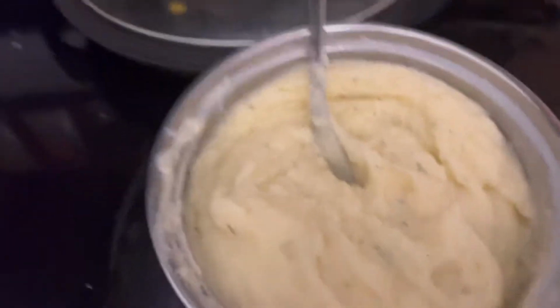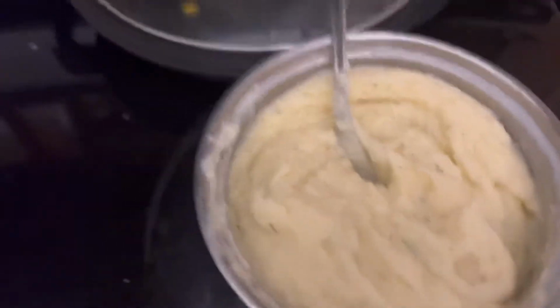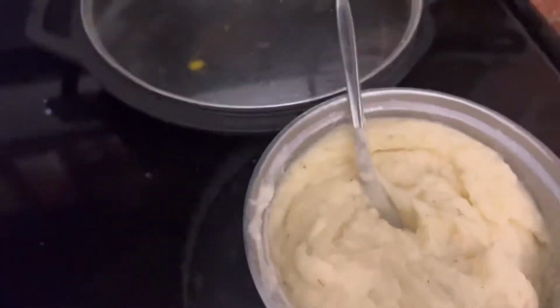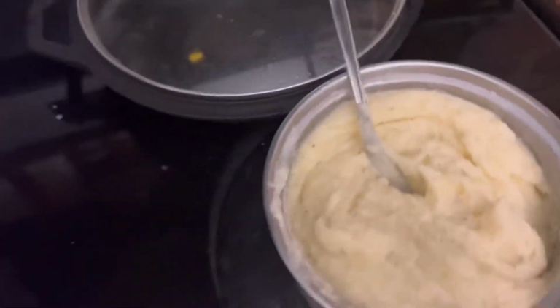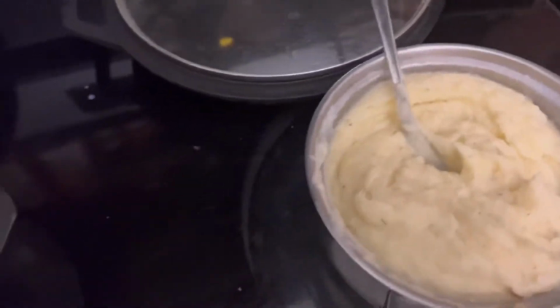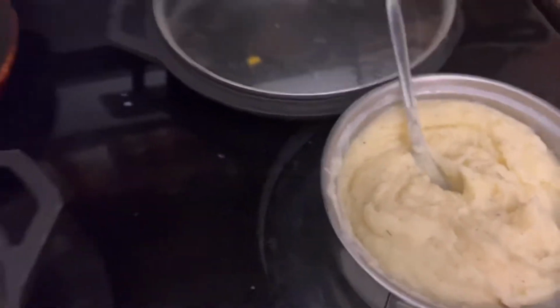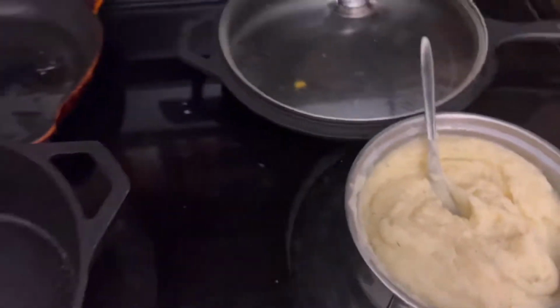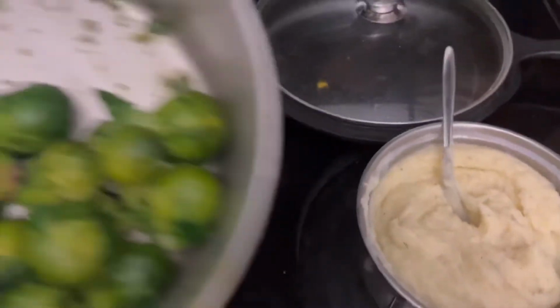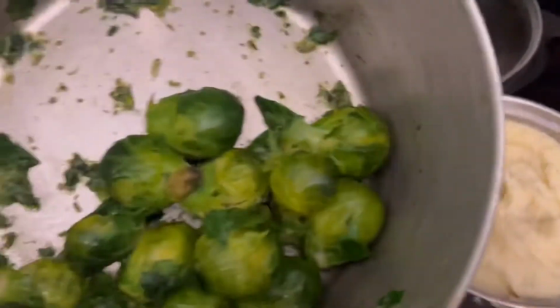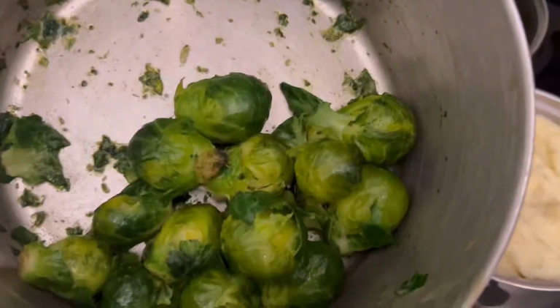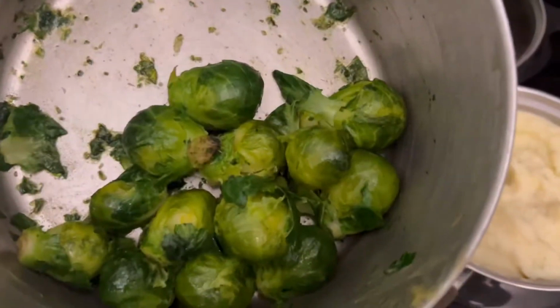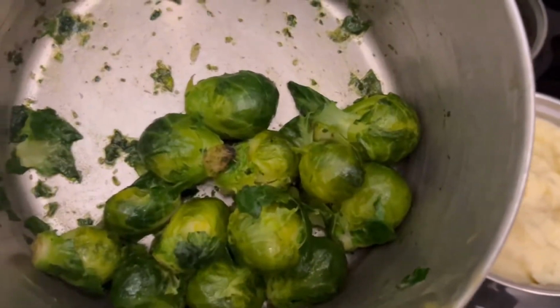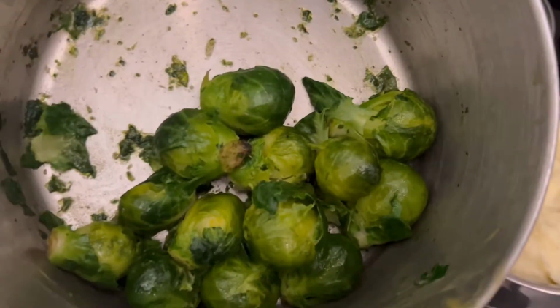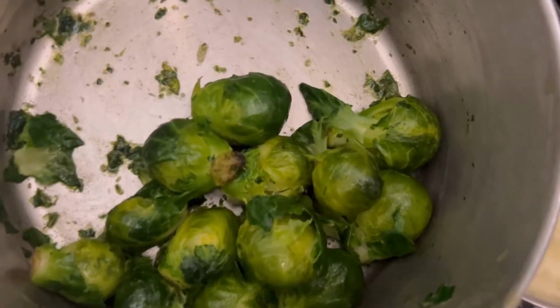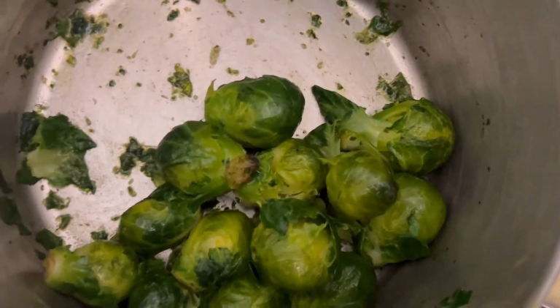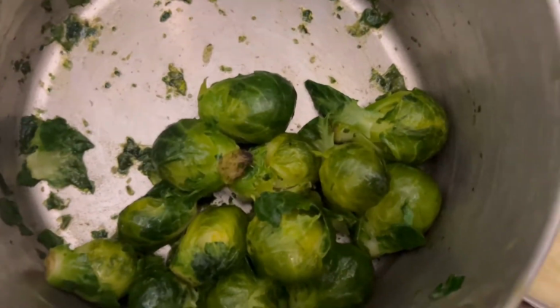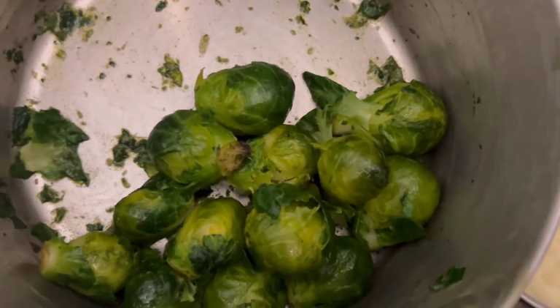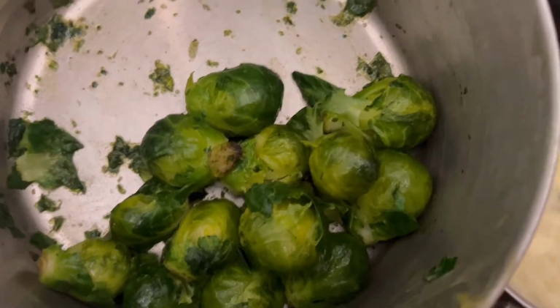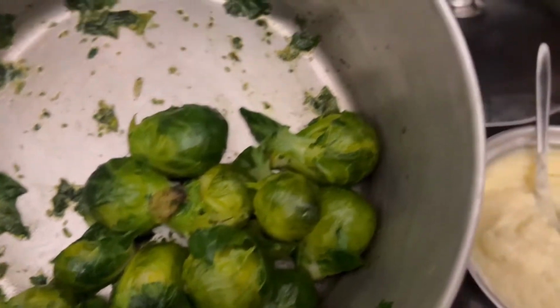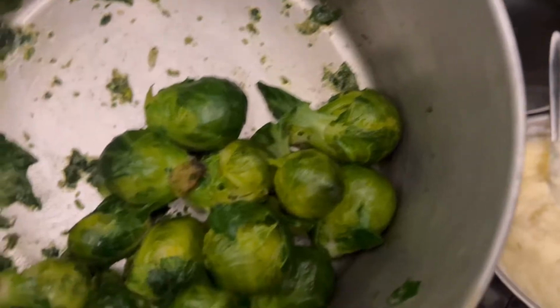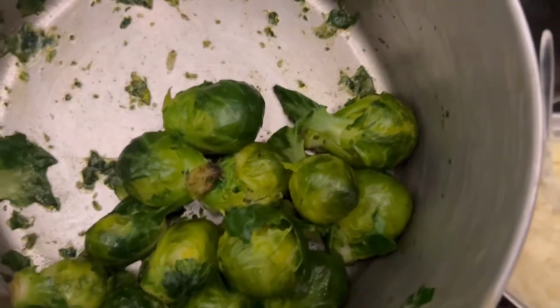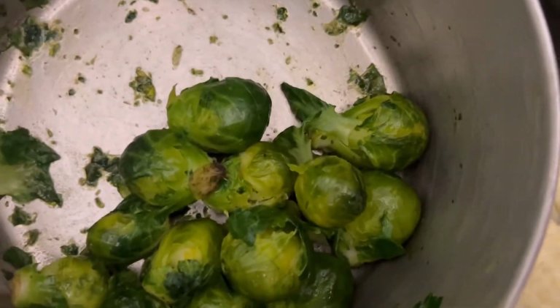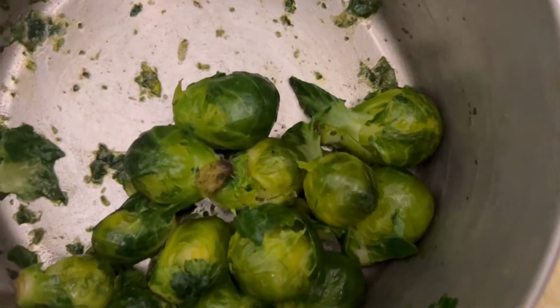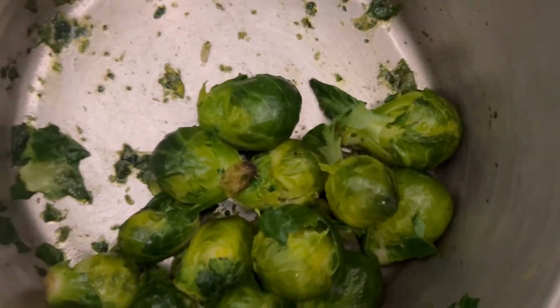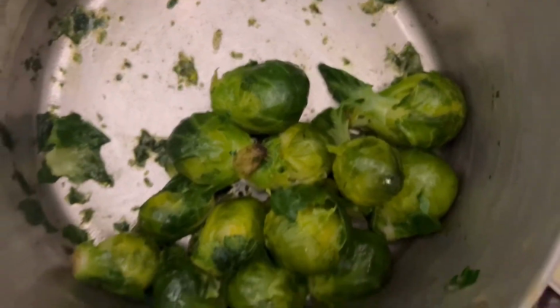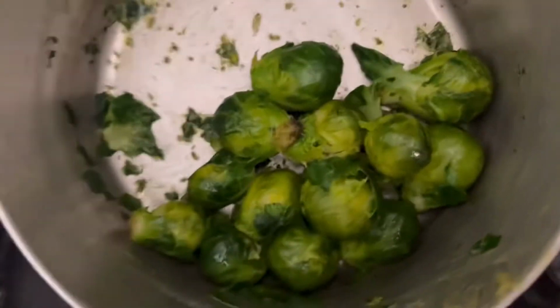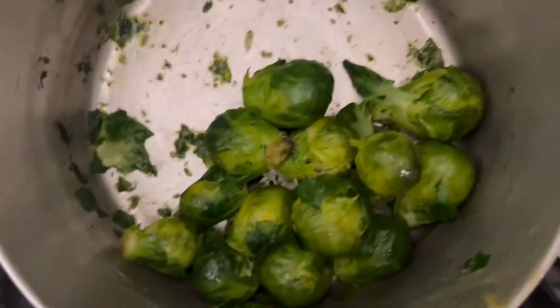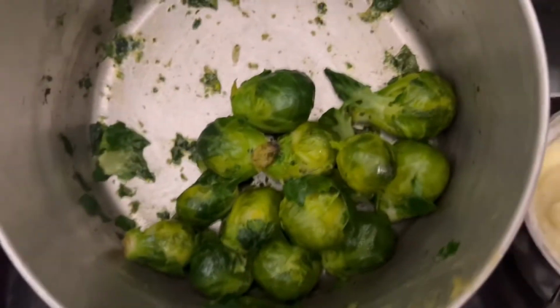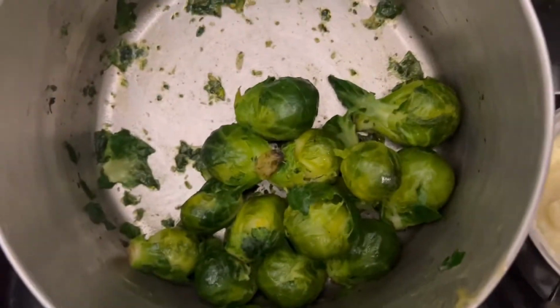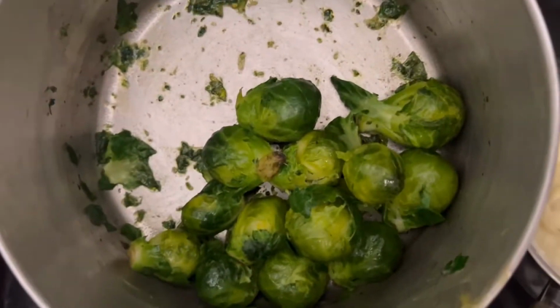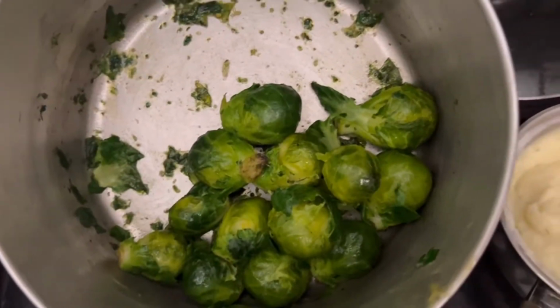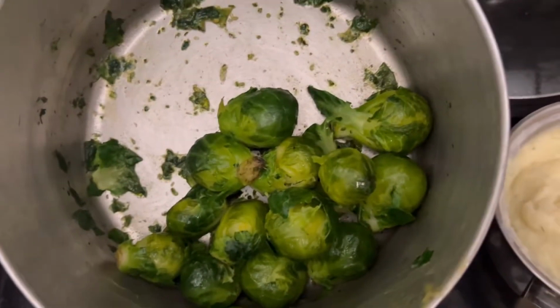We got Brussels sprouts. We boiled and then we drained and then we put the garlic spread on it. Now we have a garlic Brussels sprout.